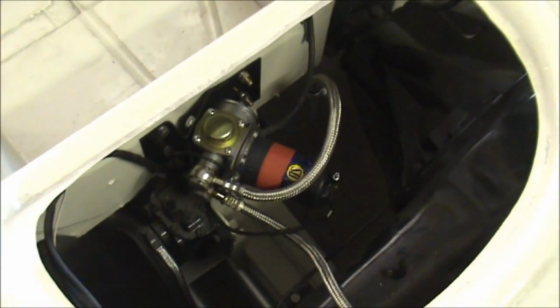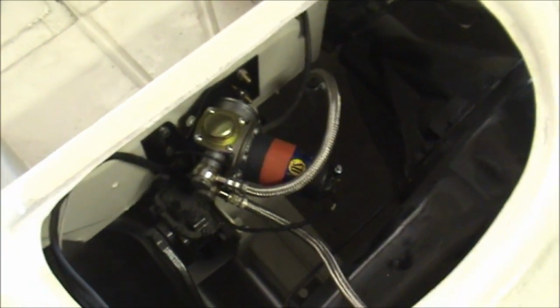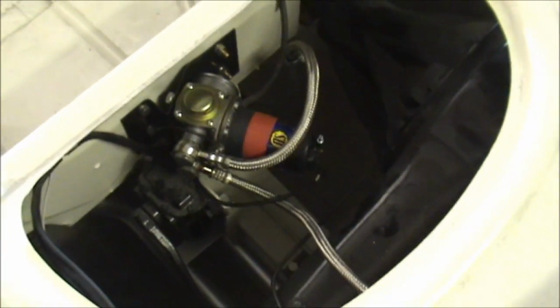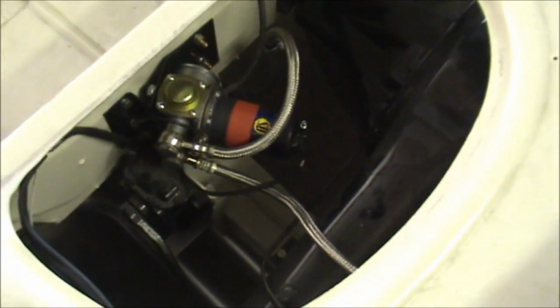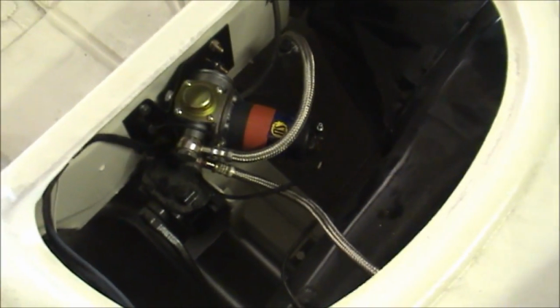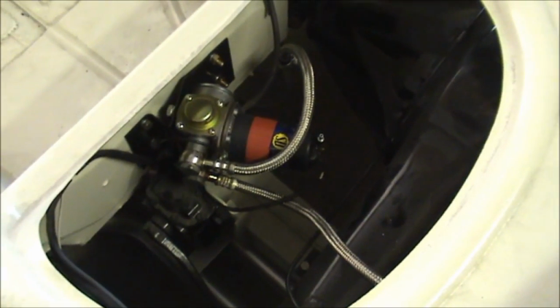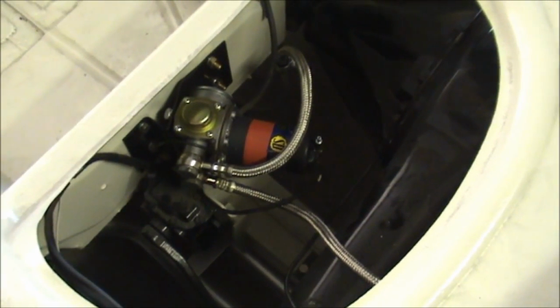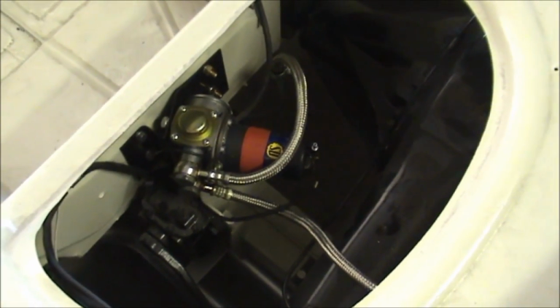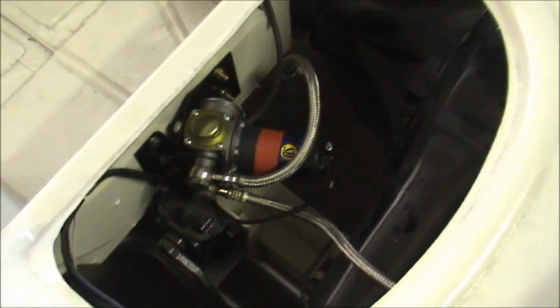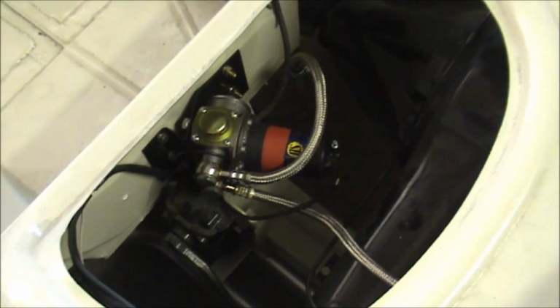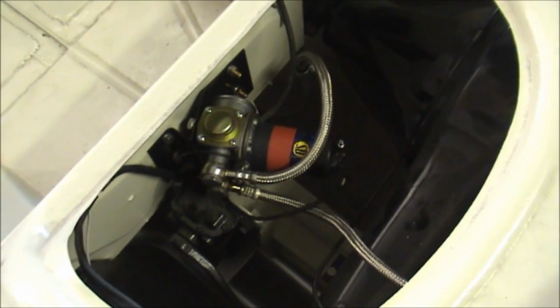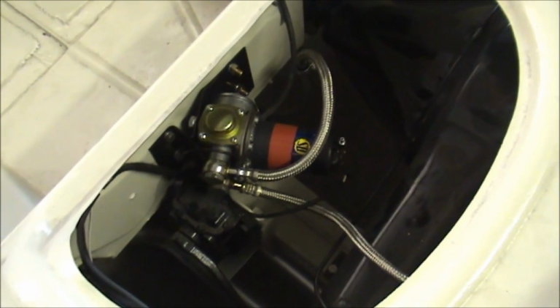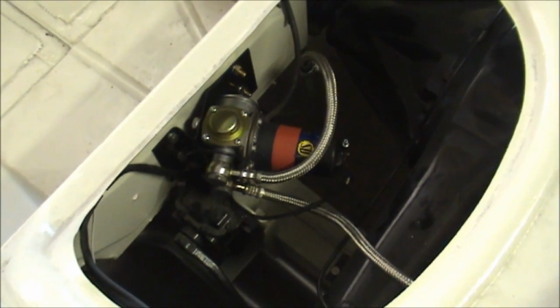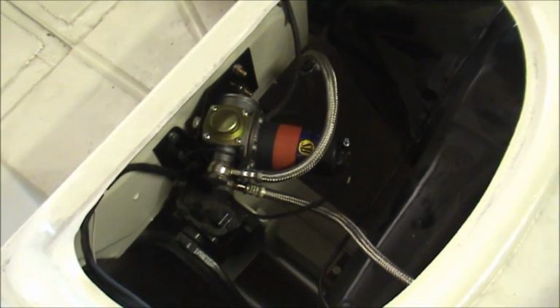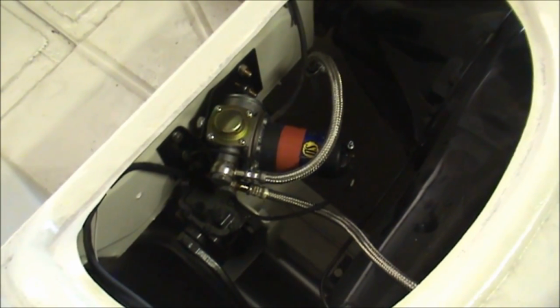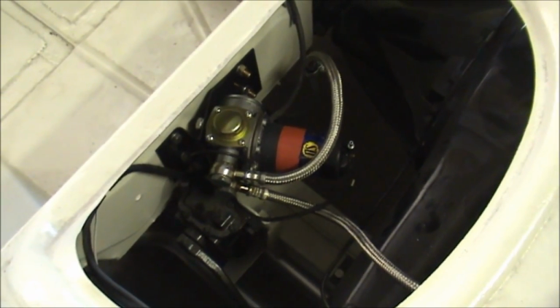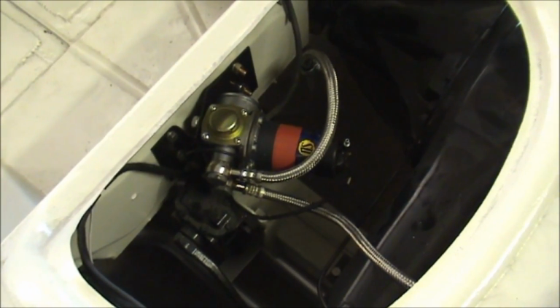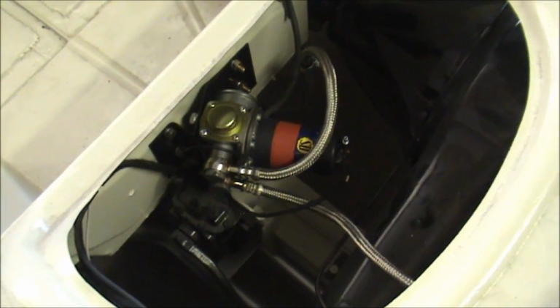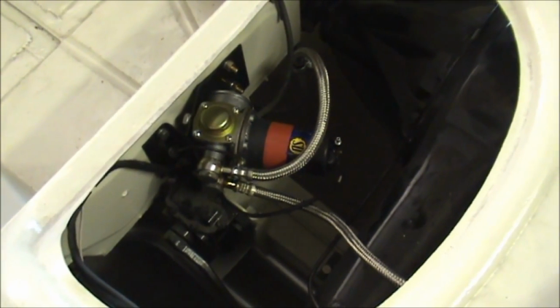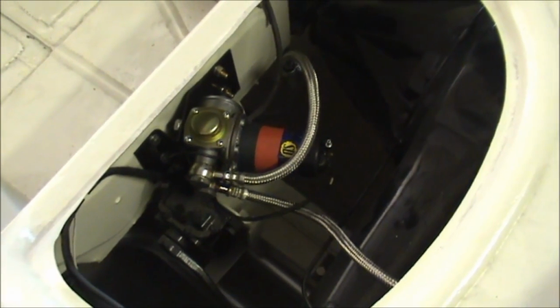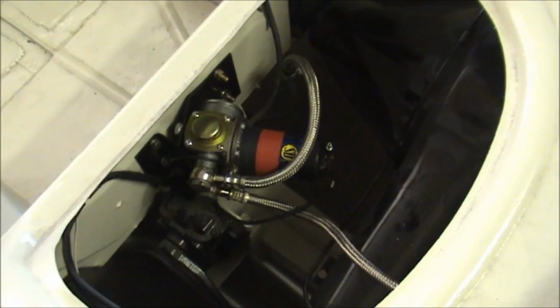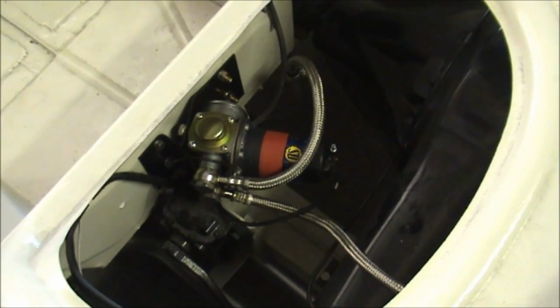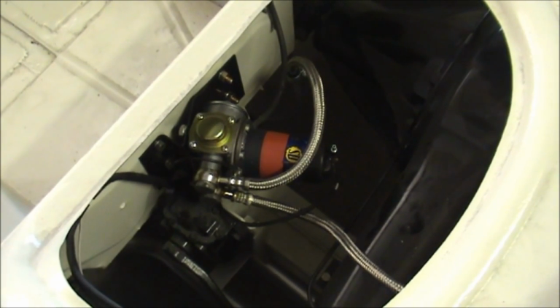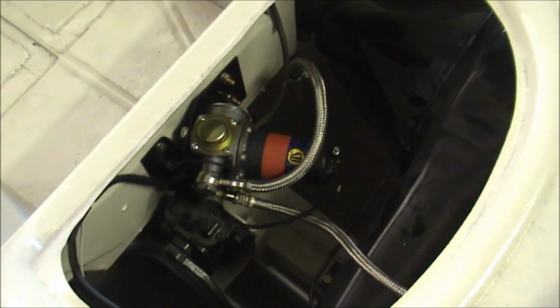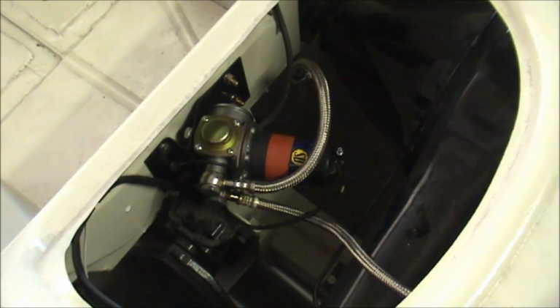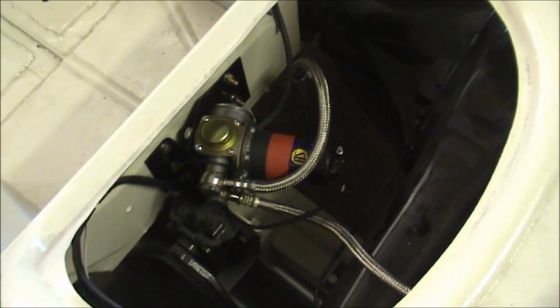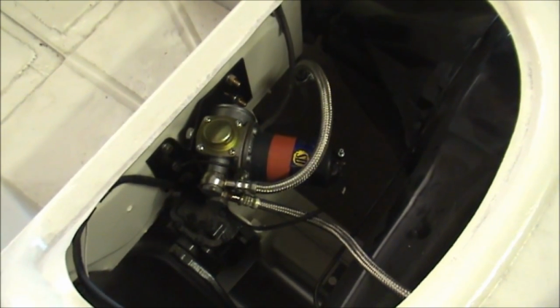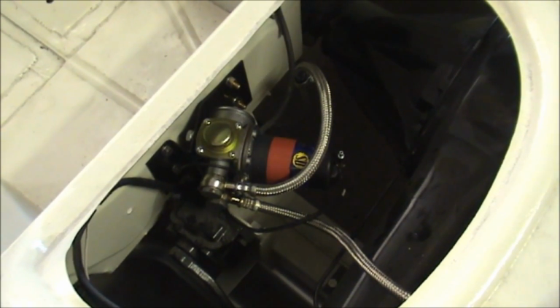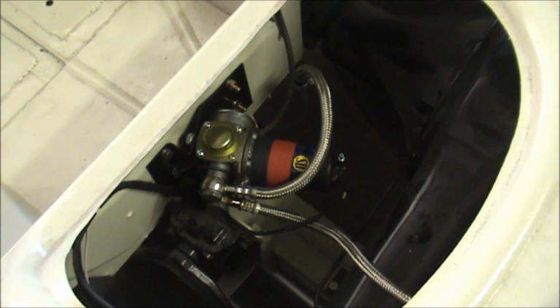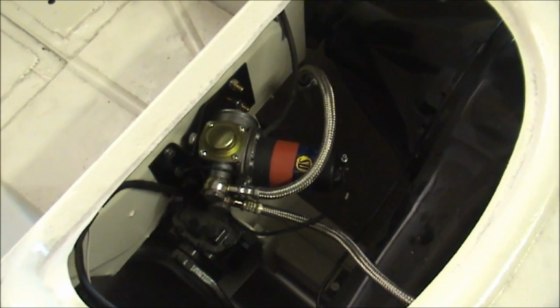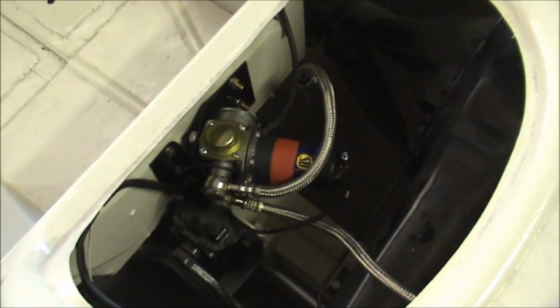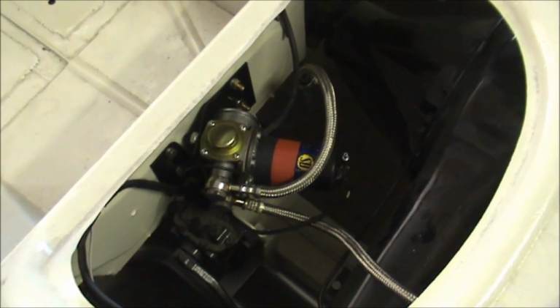I'm staying with a positive earth. I know it was originally a positive earth and I'm not particularly fussed one way or the other - really, unless you want to fit a radio or something like that, it doesn't make a huge difference.